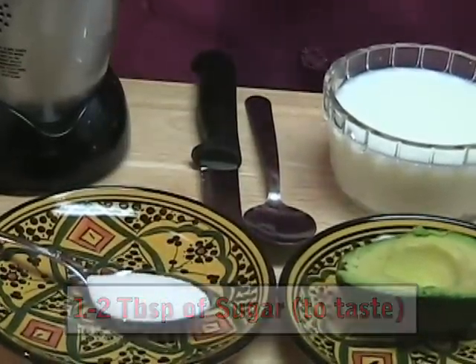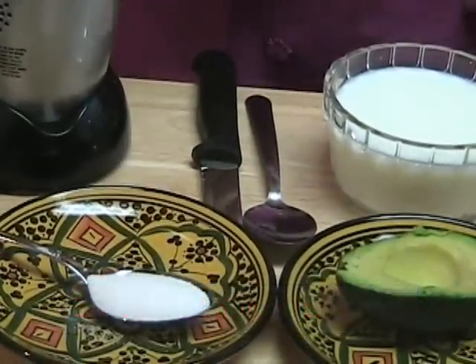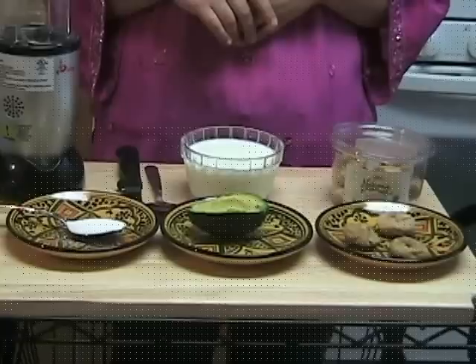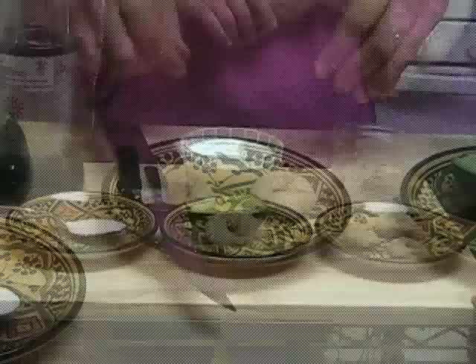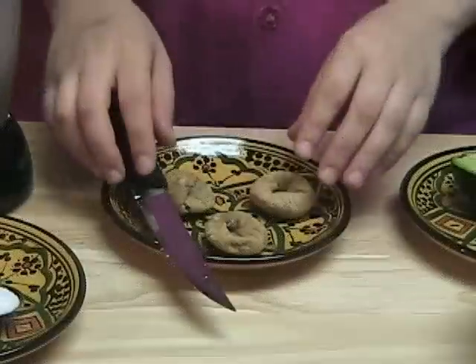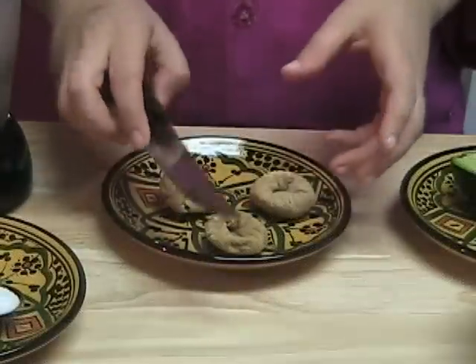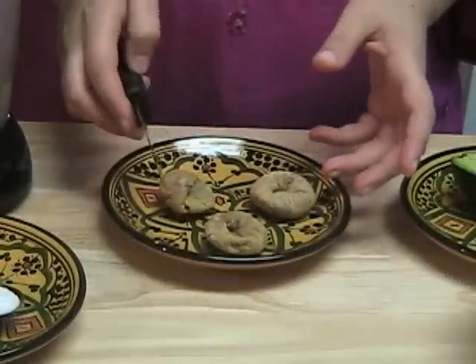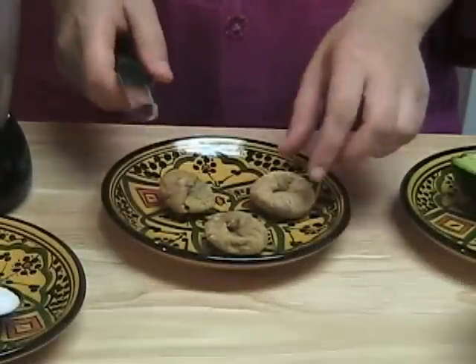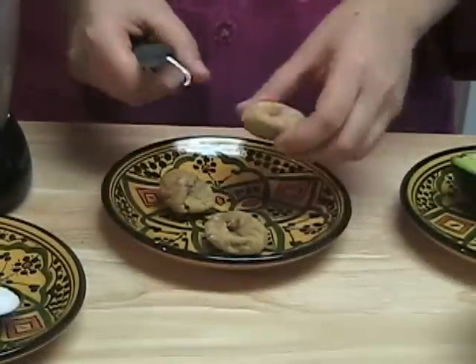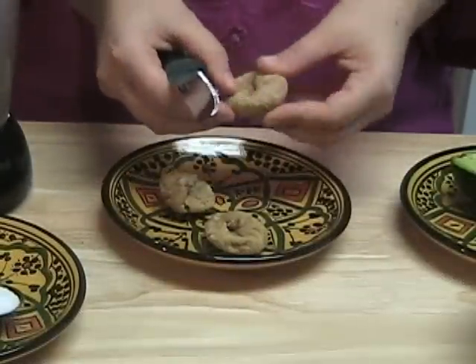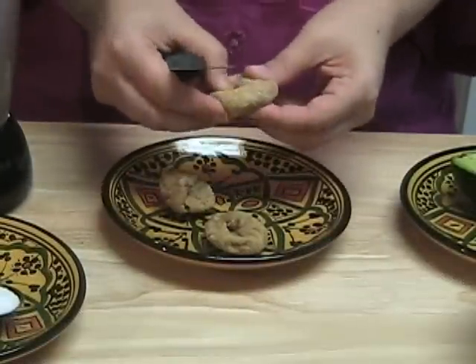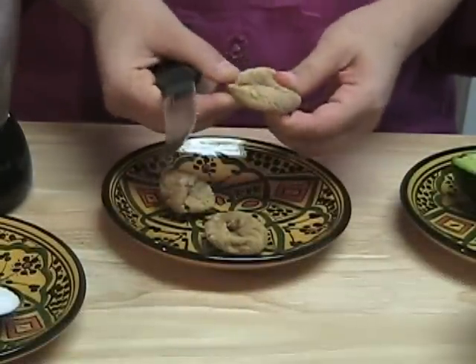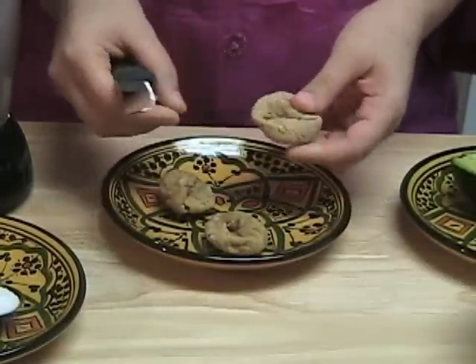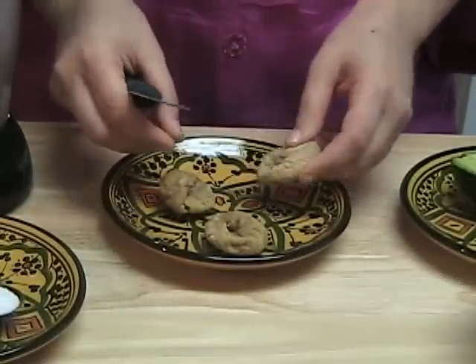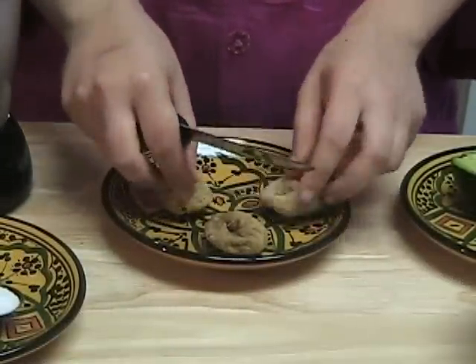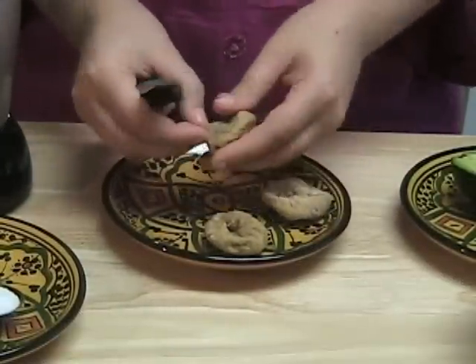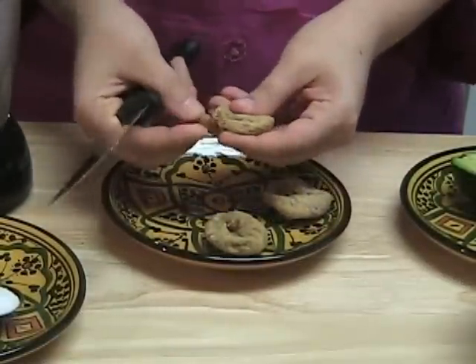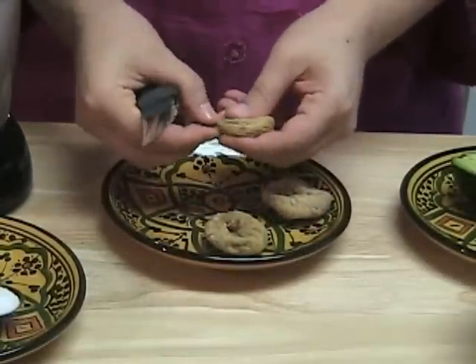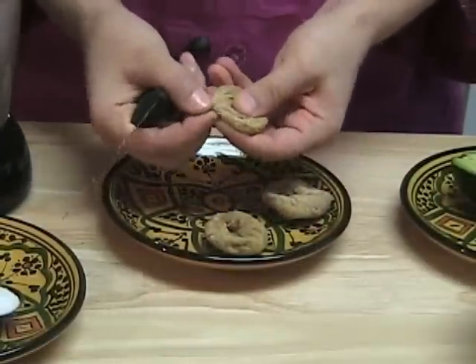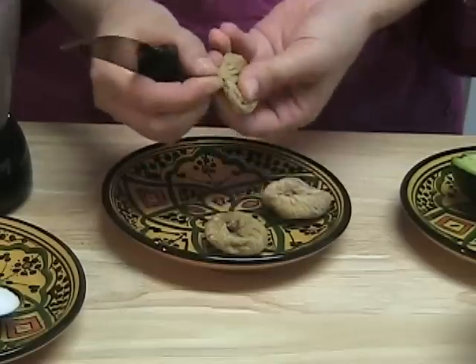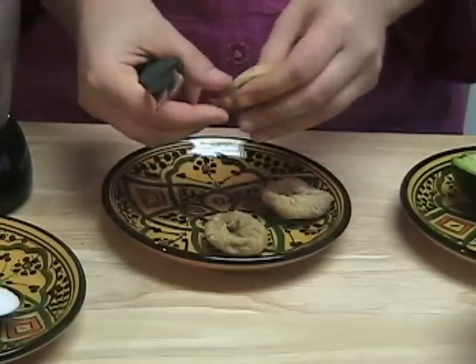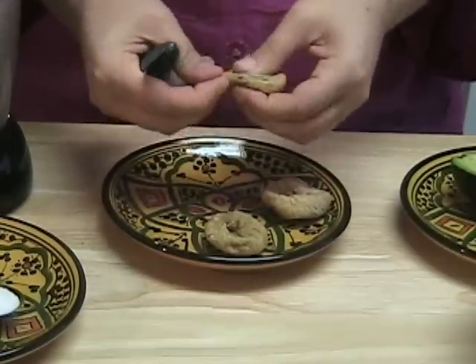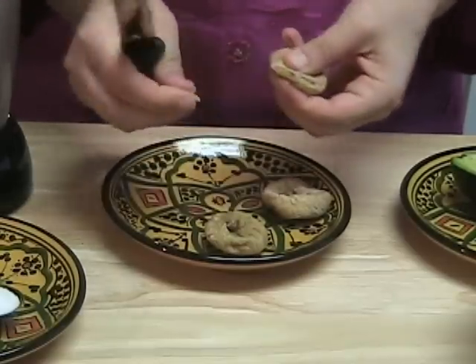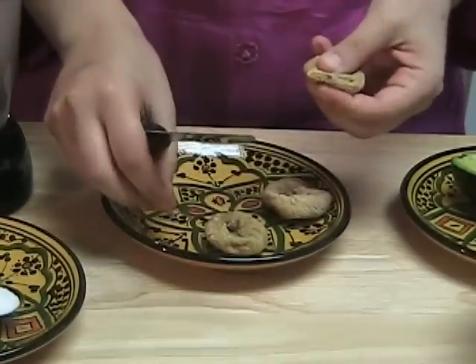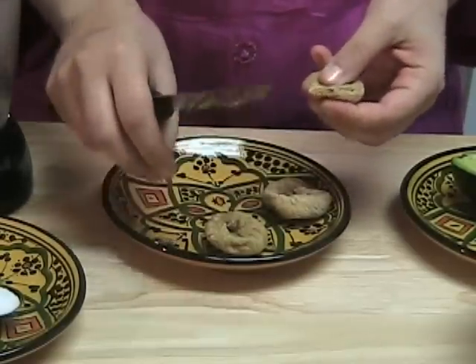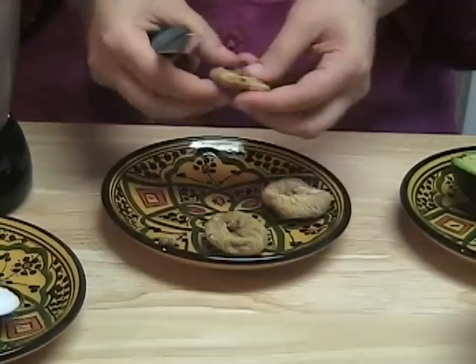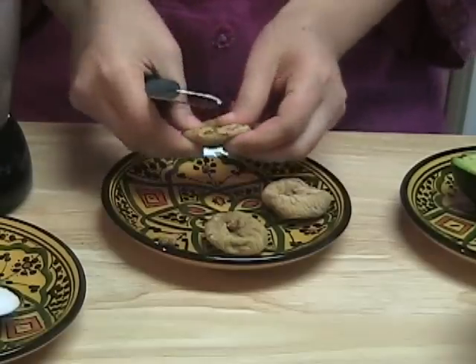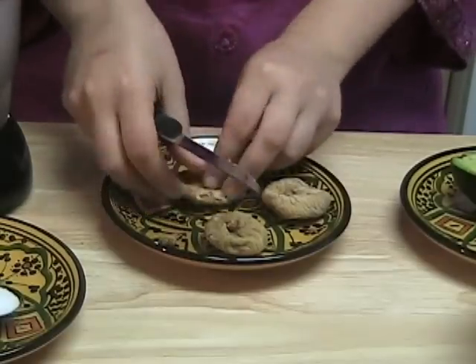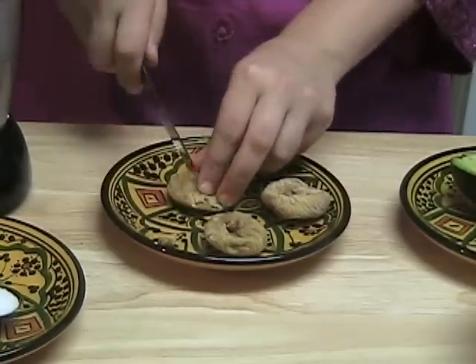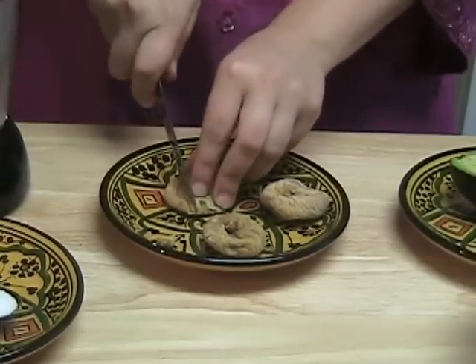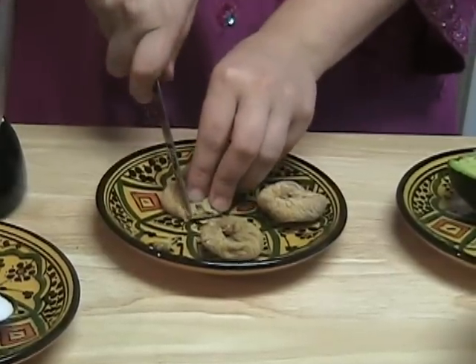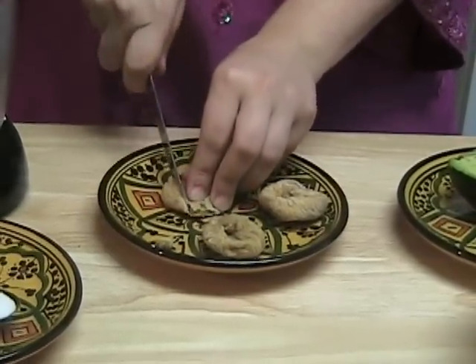Let's start! So the first step is to cut your dried figs in little pieces. Make sure to take off the little tip of the figs because it's kind of hard. And just cut them in little cubes.